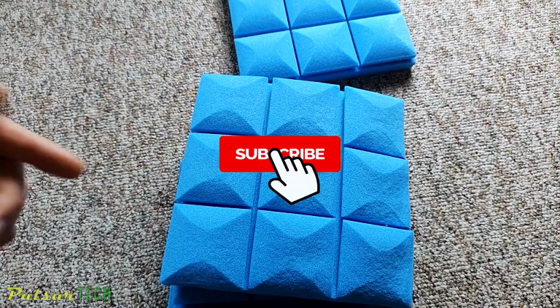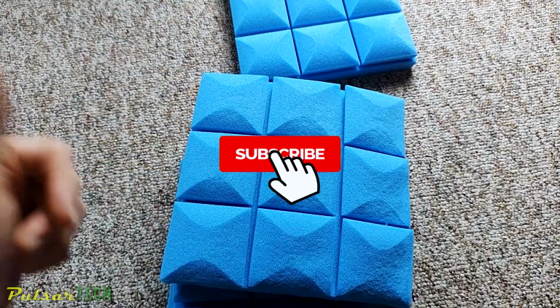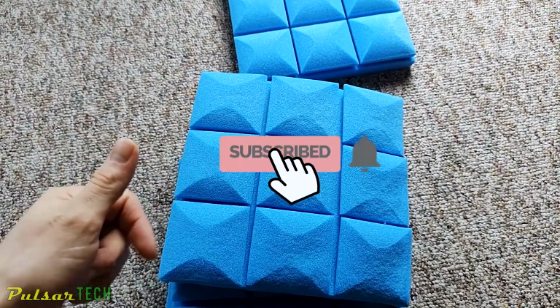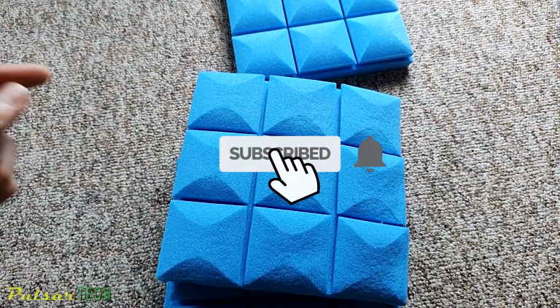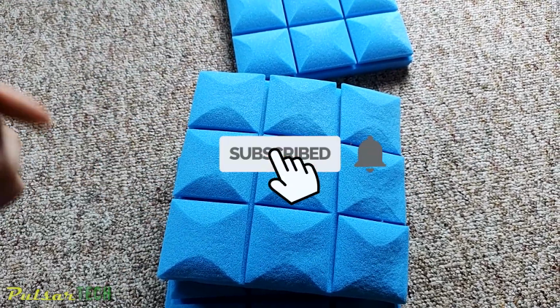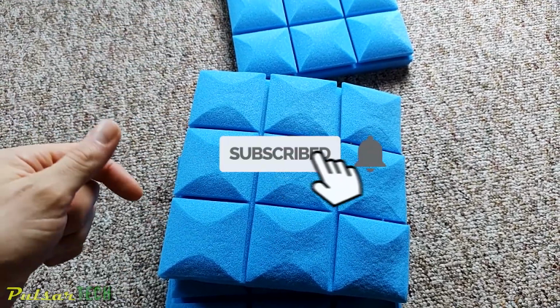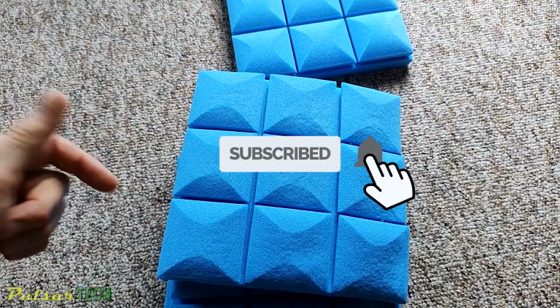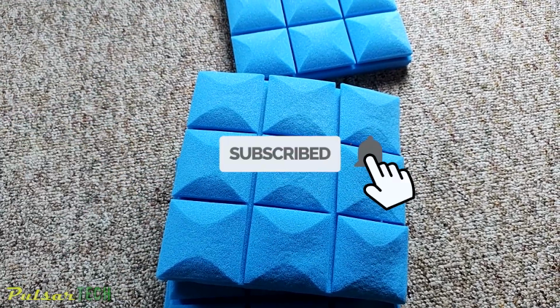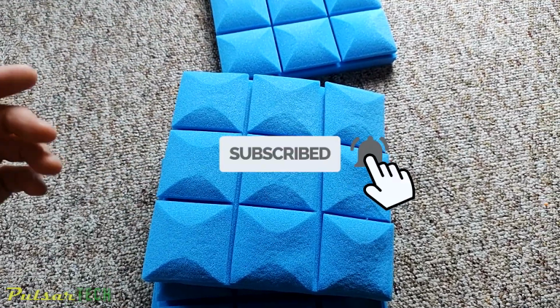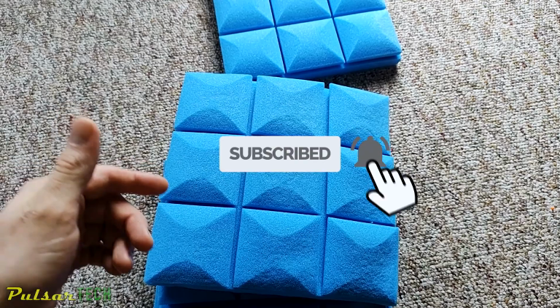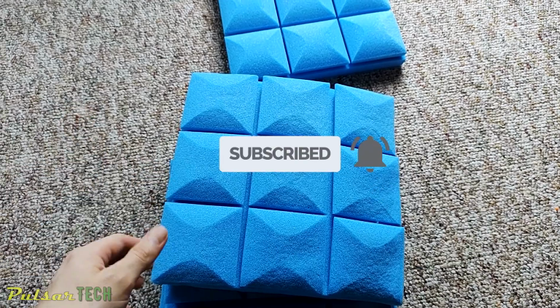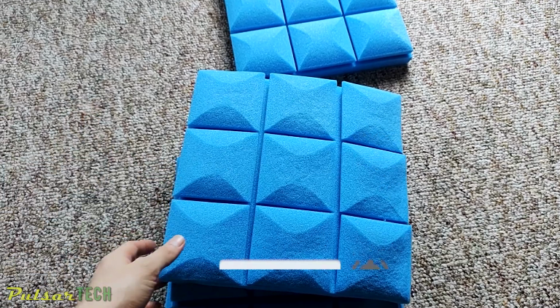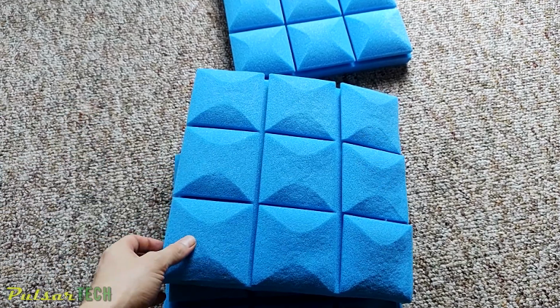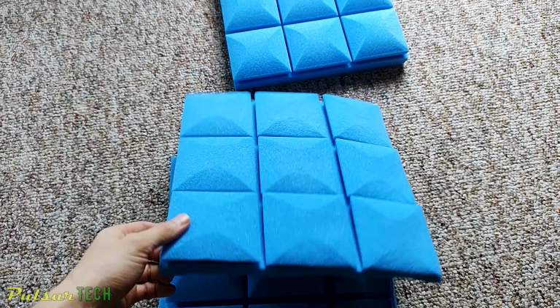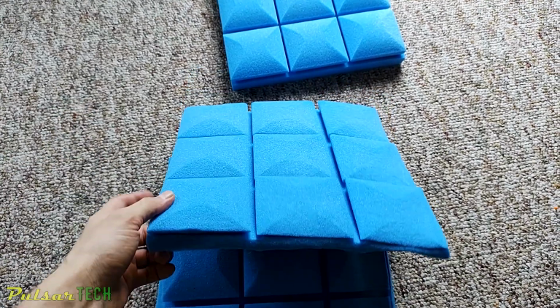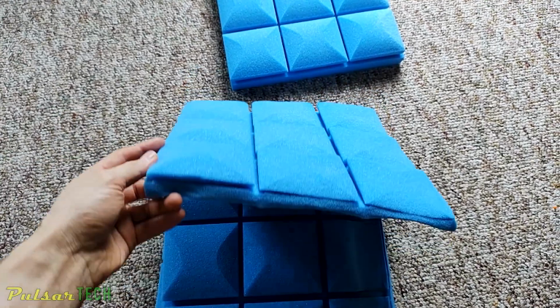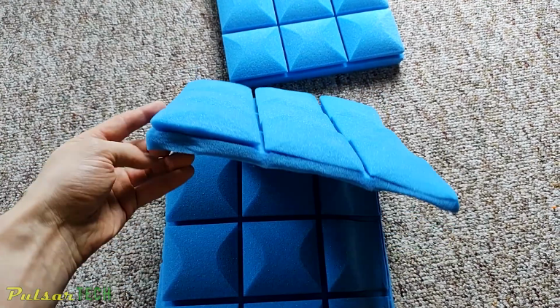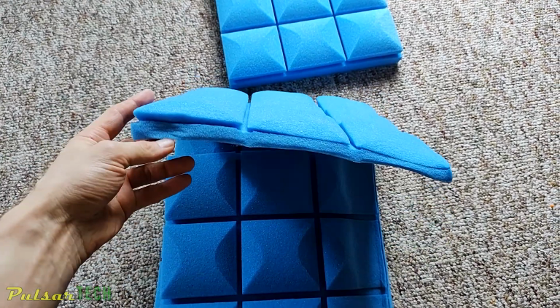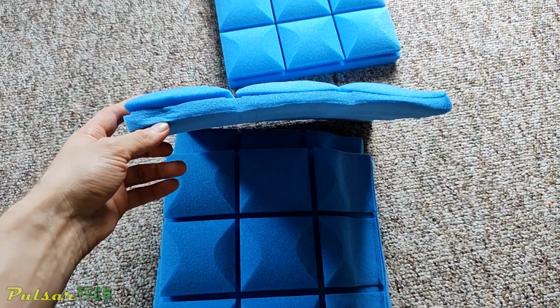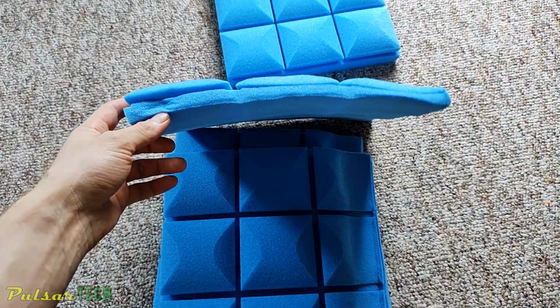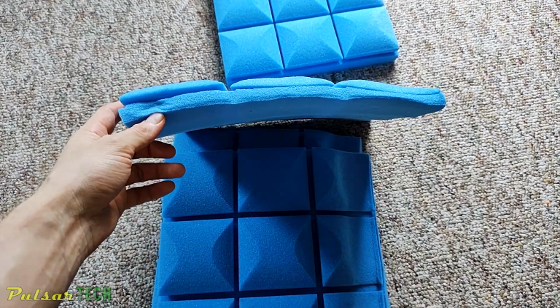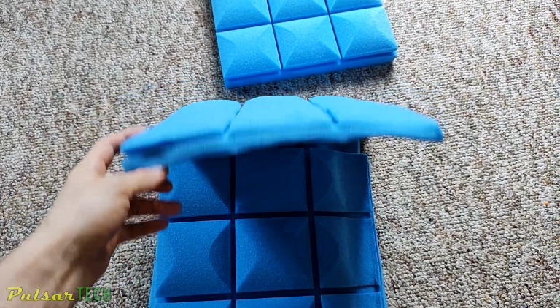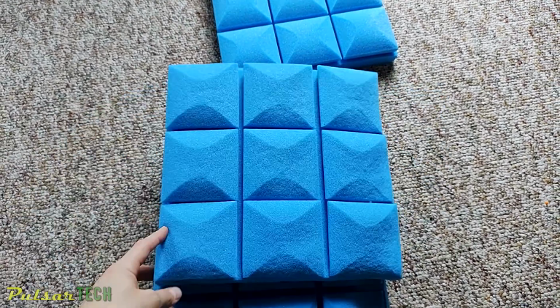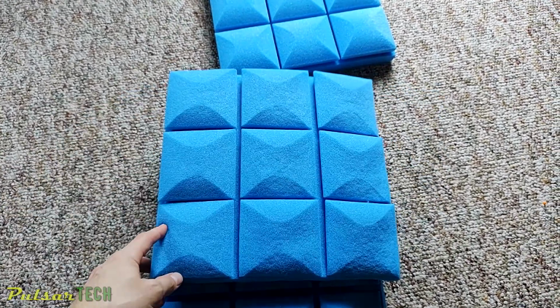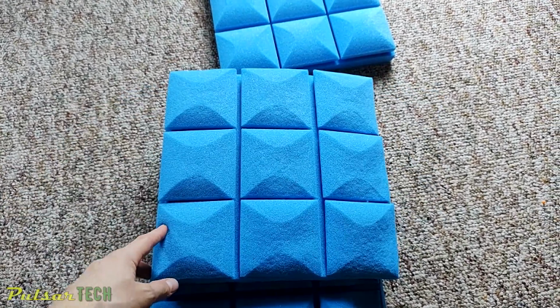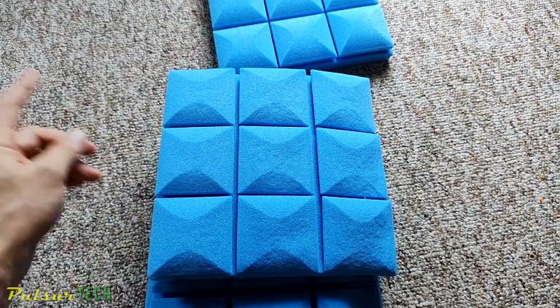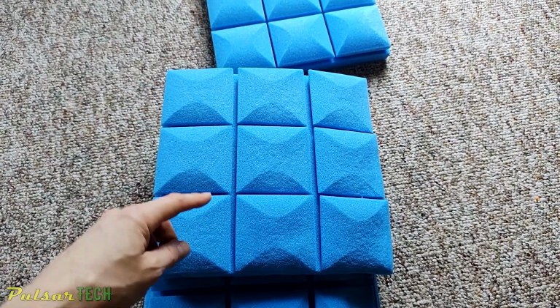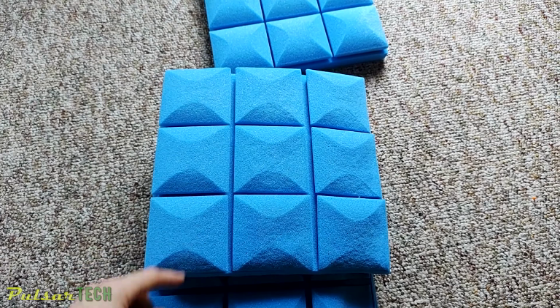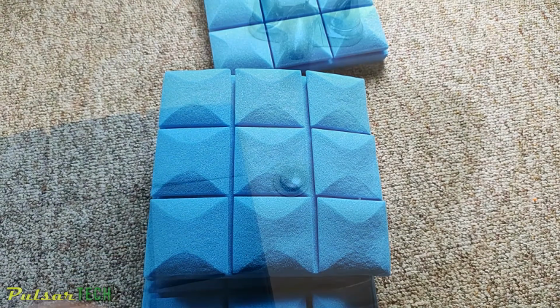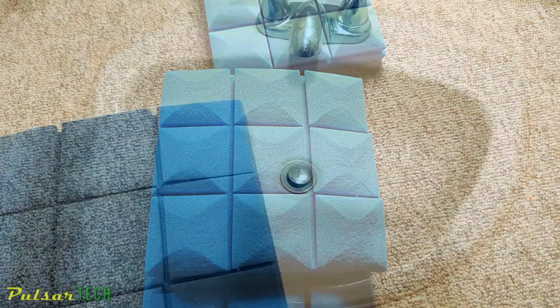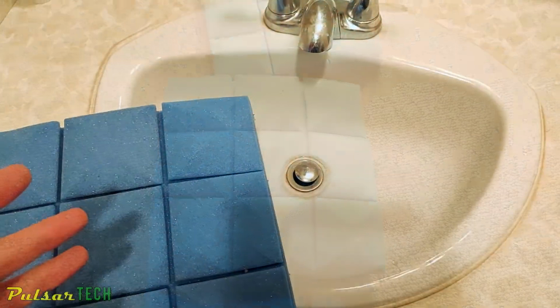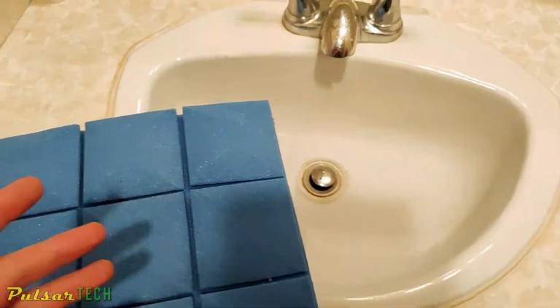If you're new to the channel, please subscribe. If you find this video helpful, give it a like, and leave any comments or questions in the comment section below.